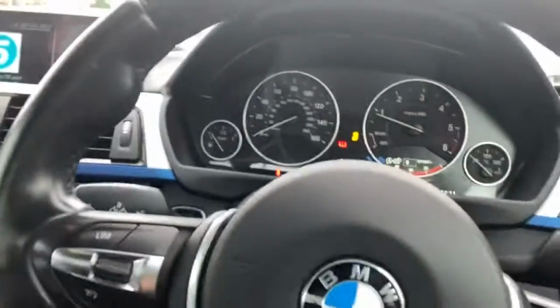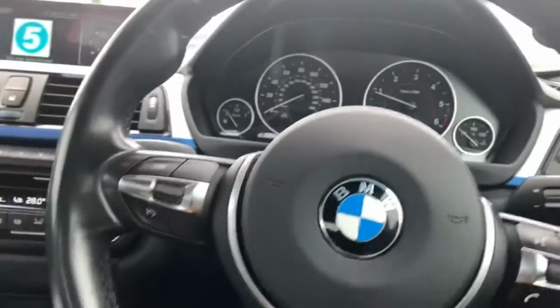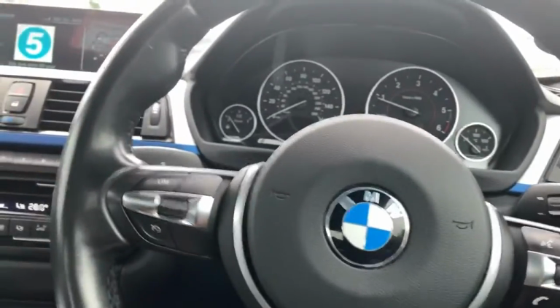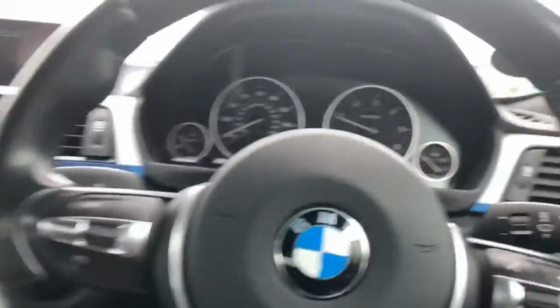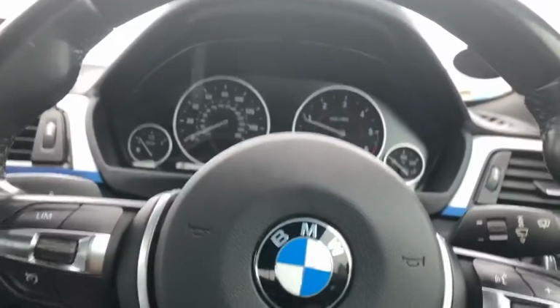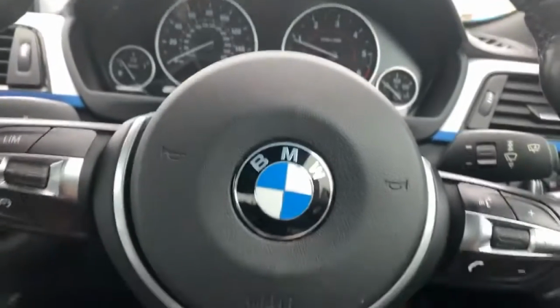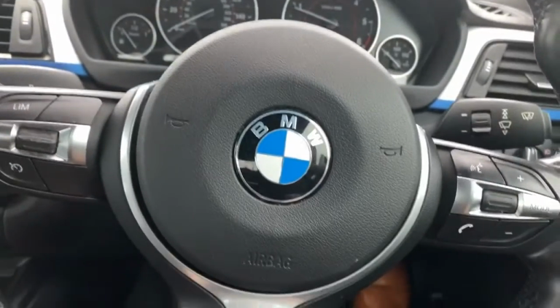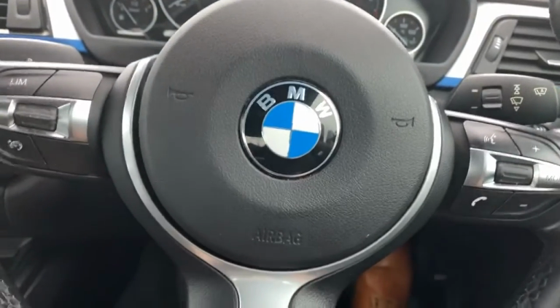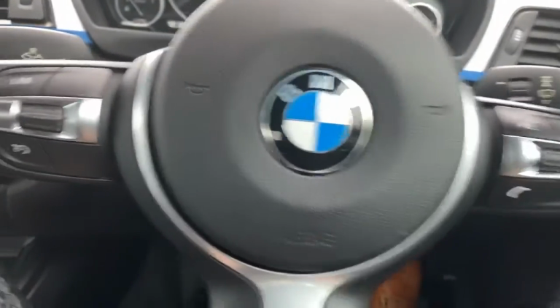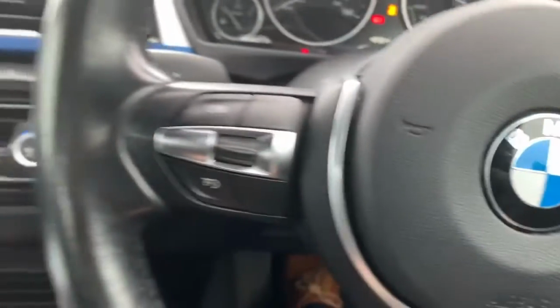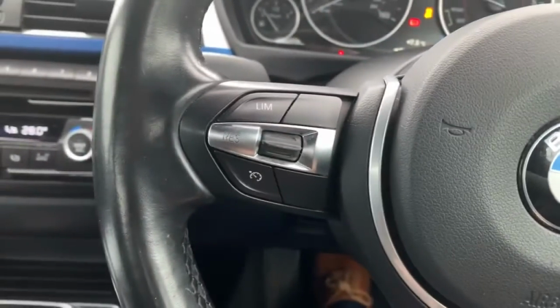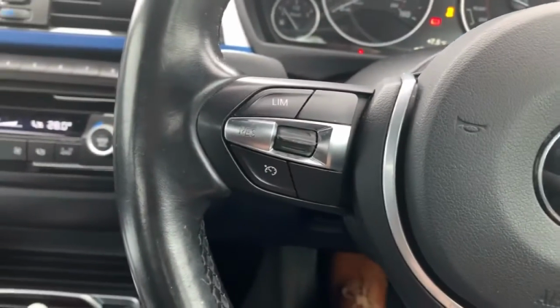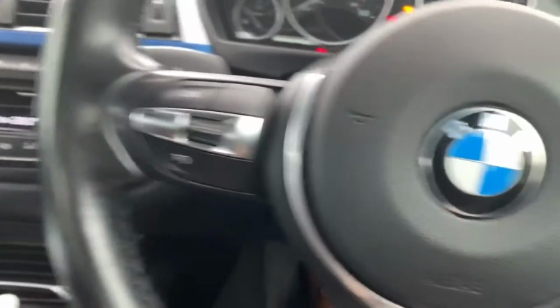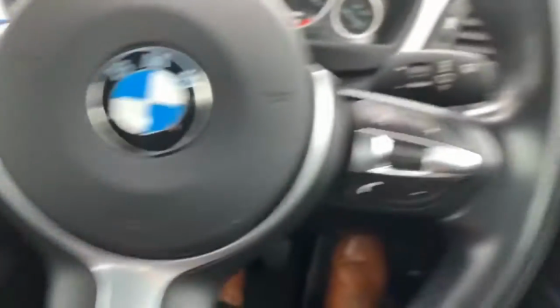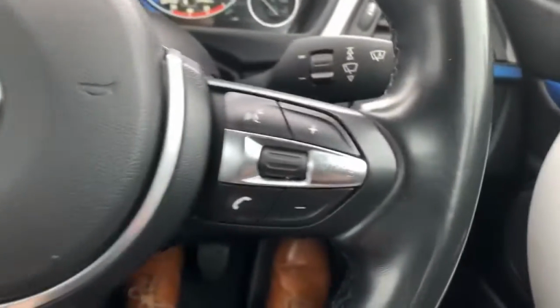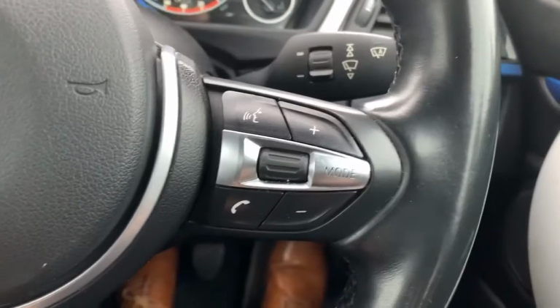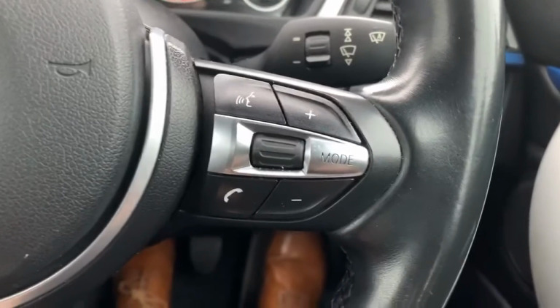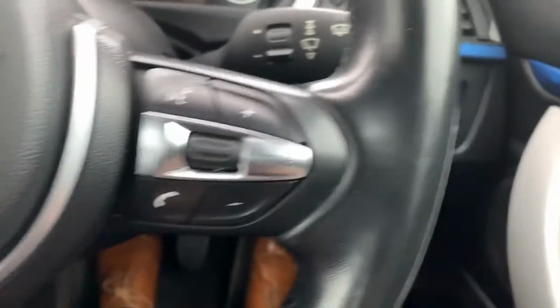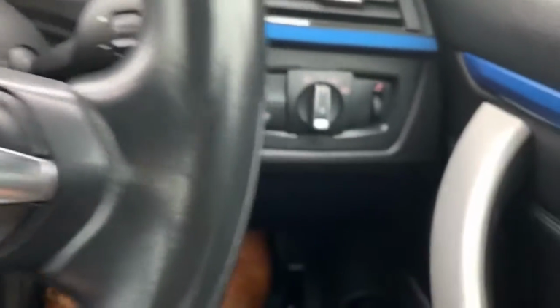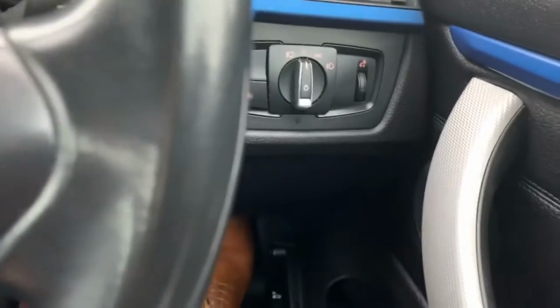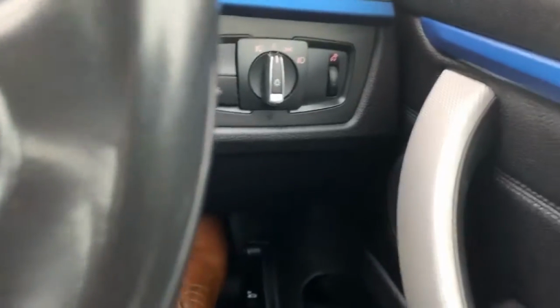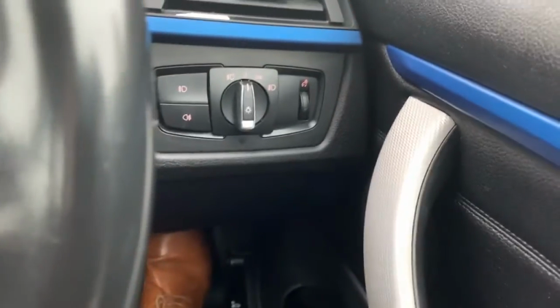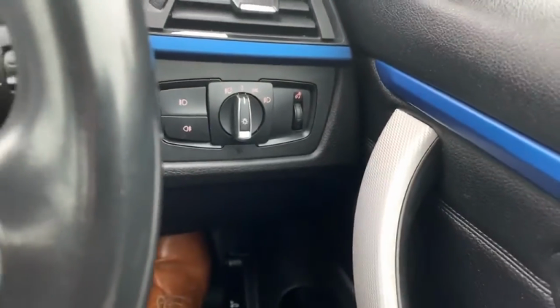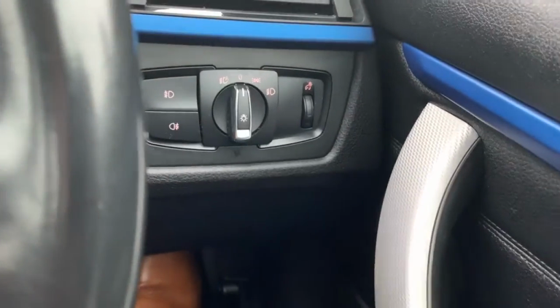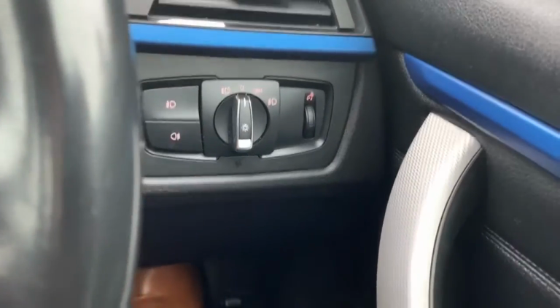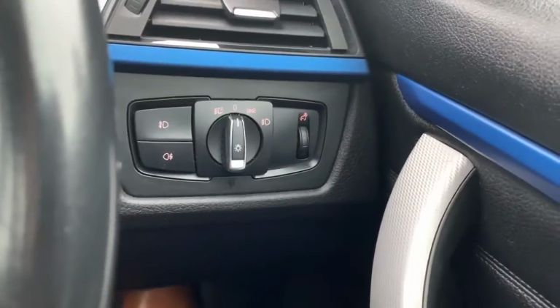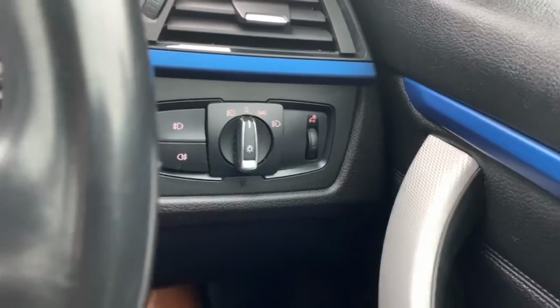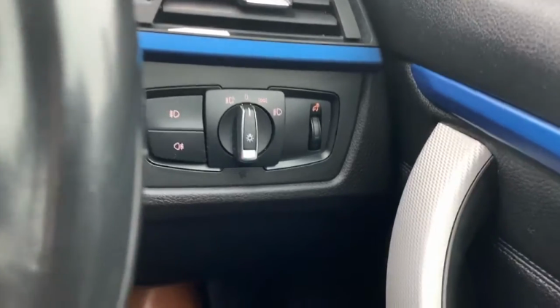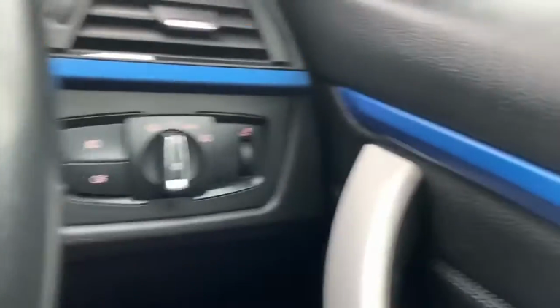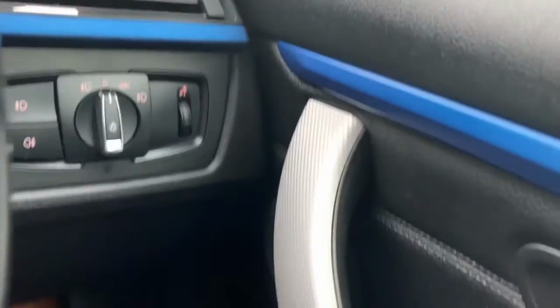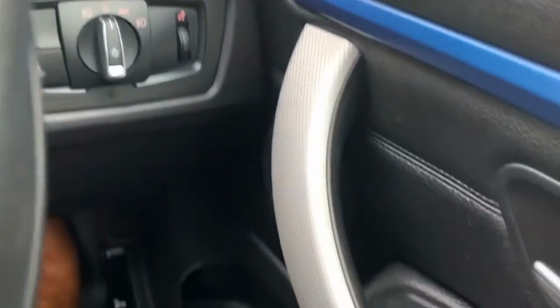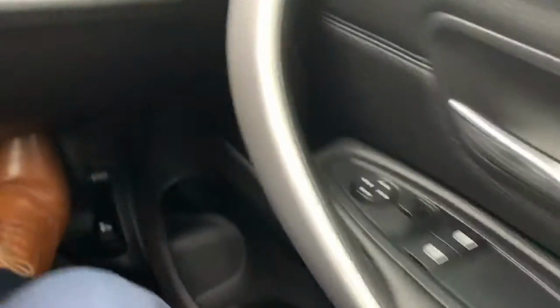Starting in front of us with the steering wheel — we have speed limiter and cruise control on your left, and on your right your media system and Bluetooth controls. We've got the lighting controls just there, which does include front and rear fog lights, and your car is also equipped with automatic lighting.